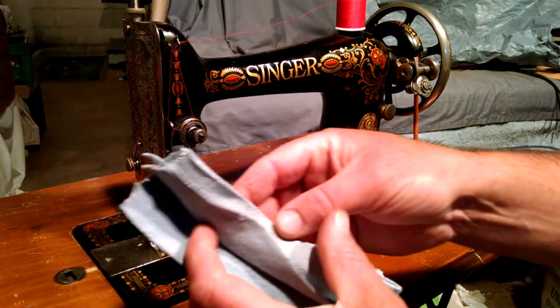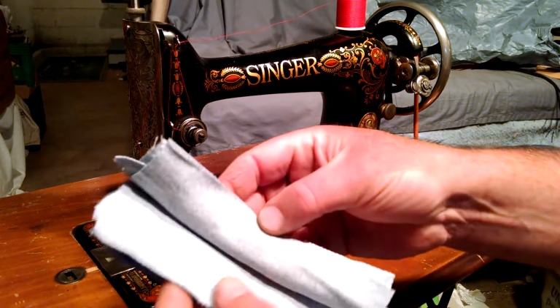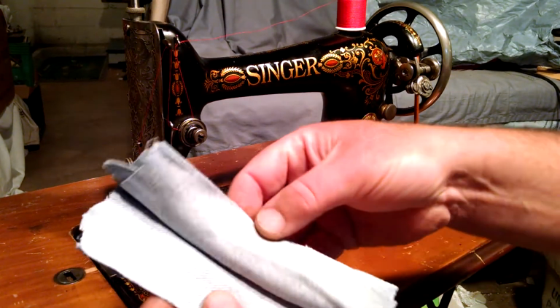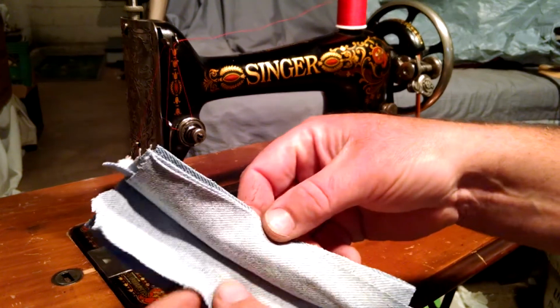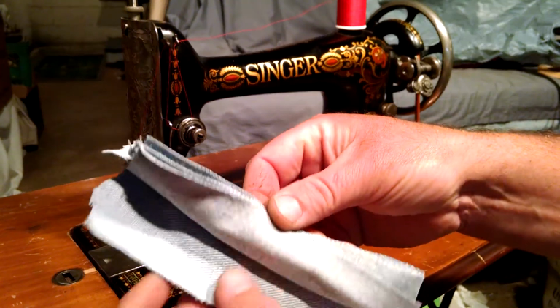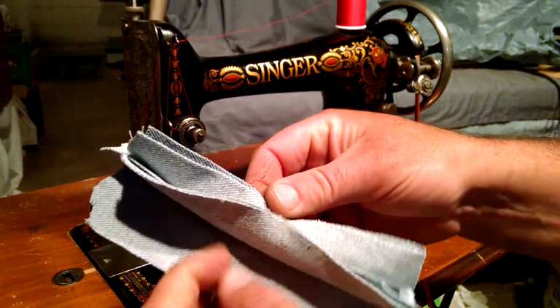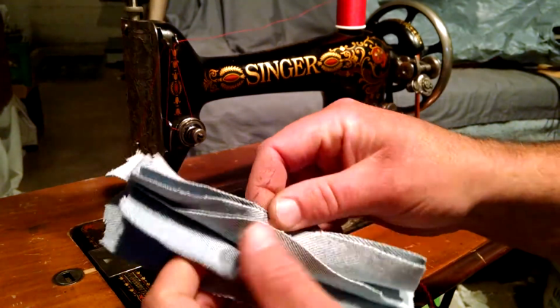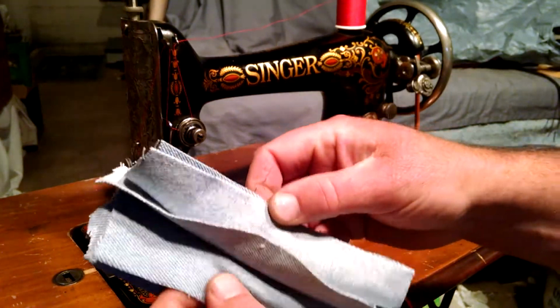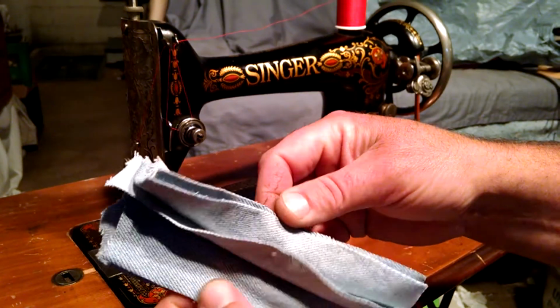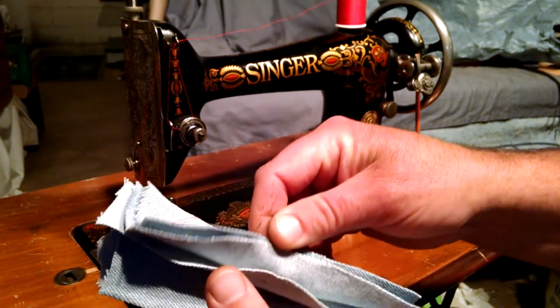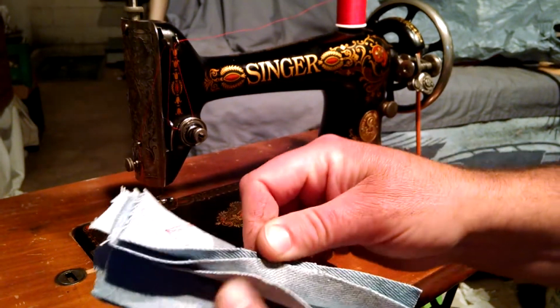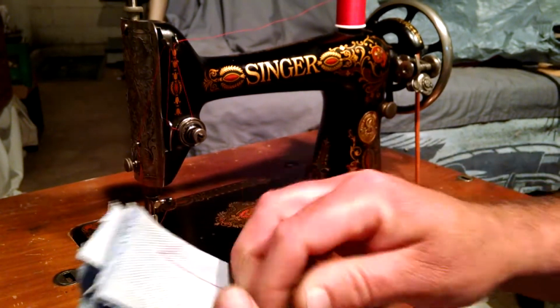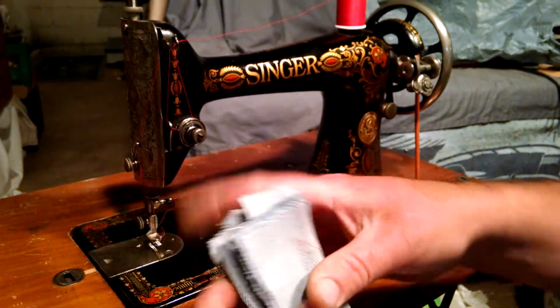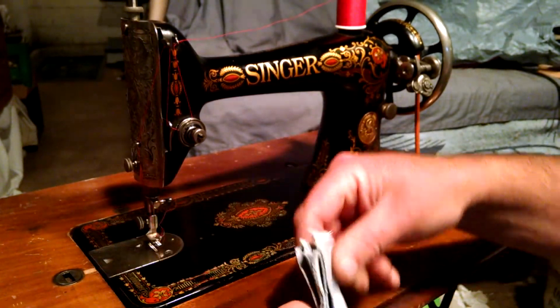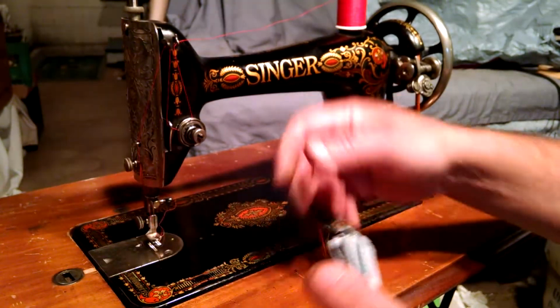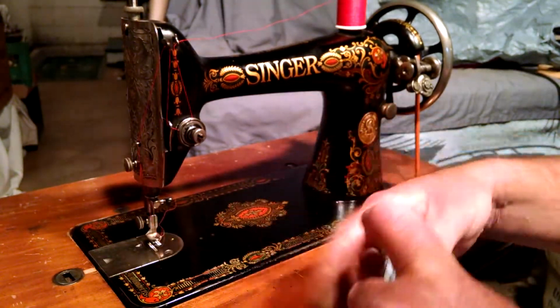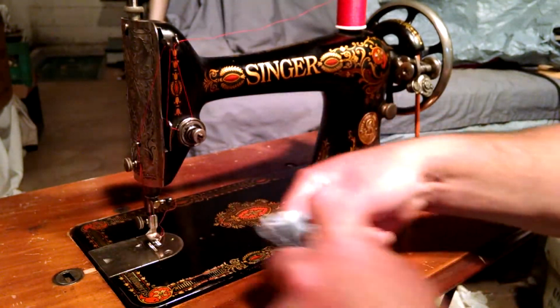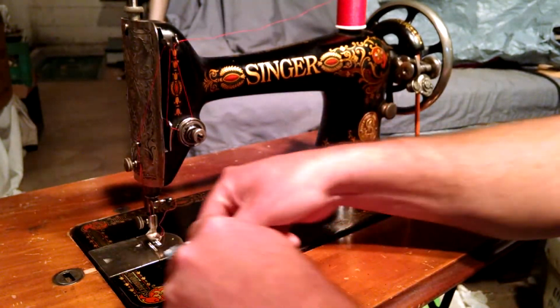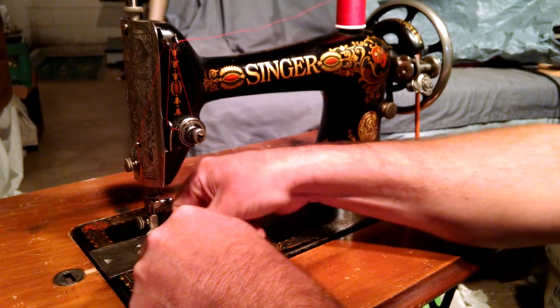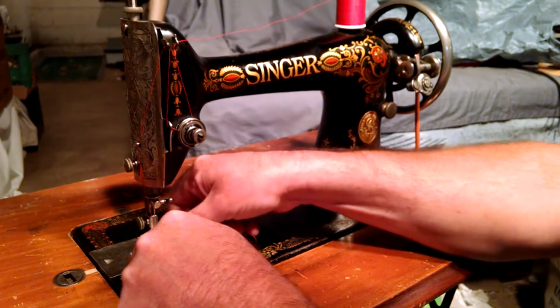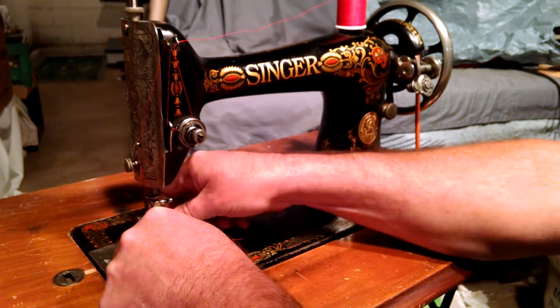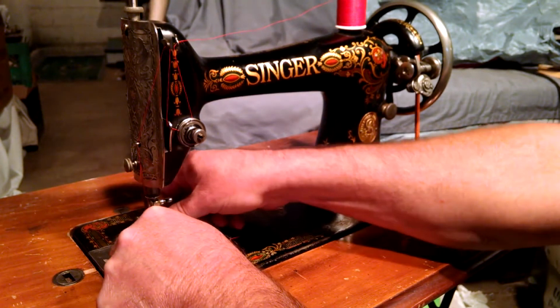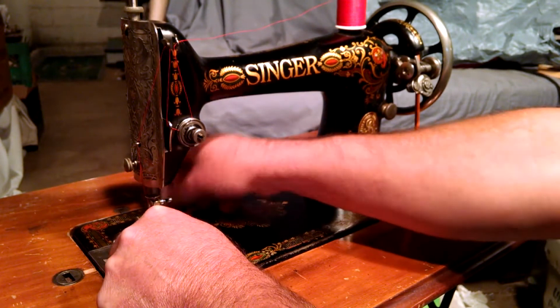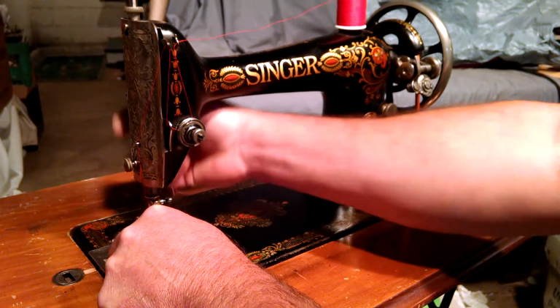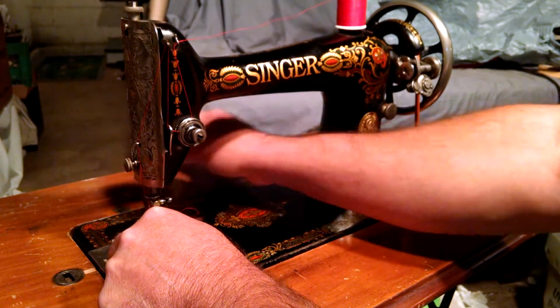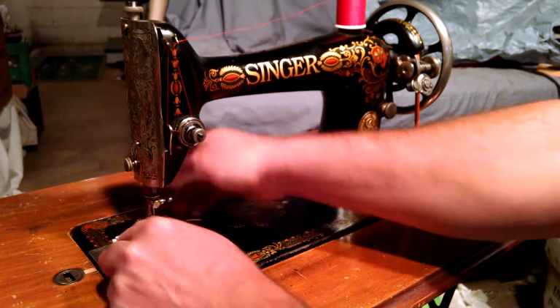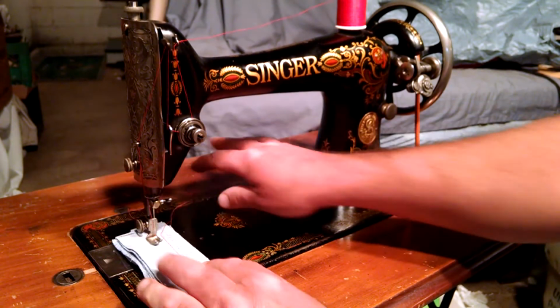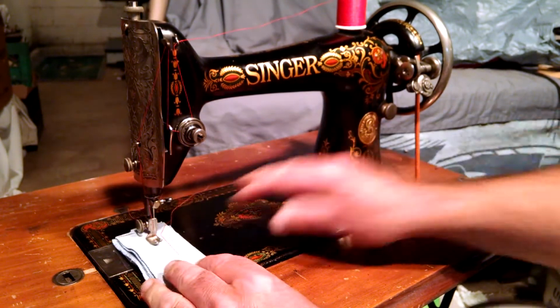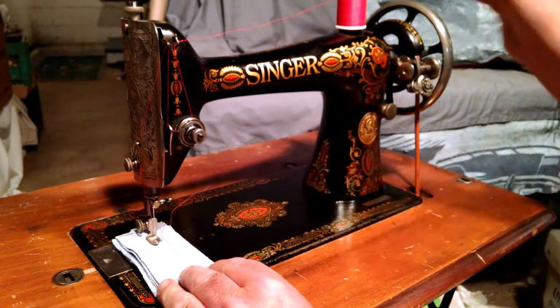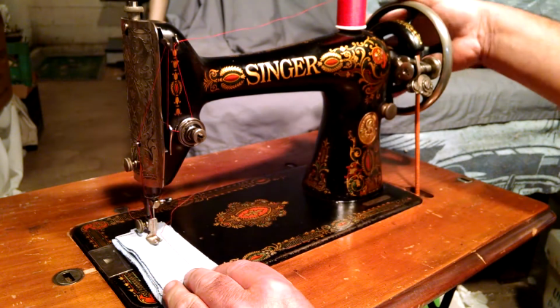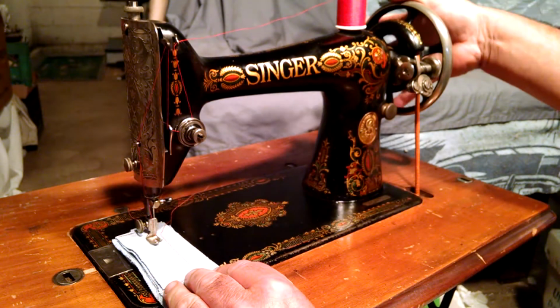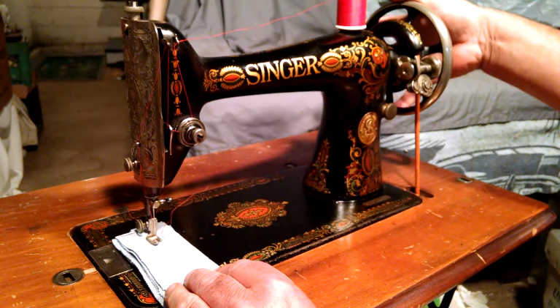It's been fully serviced, so it's in pretty good shape. Just to show you, I've got six layers of denim that were already stitched once, and I'll show you how it works.